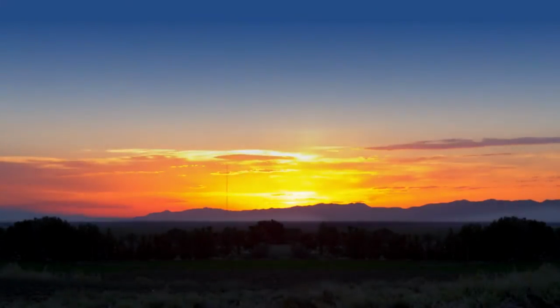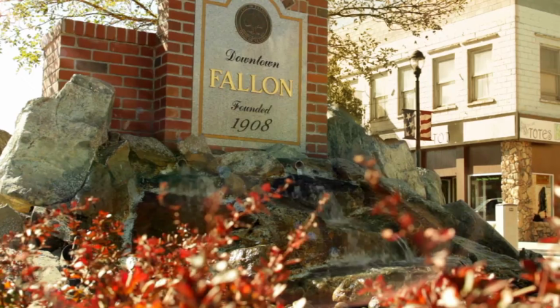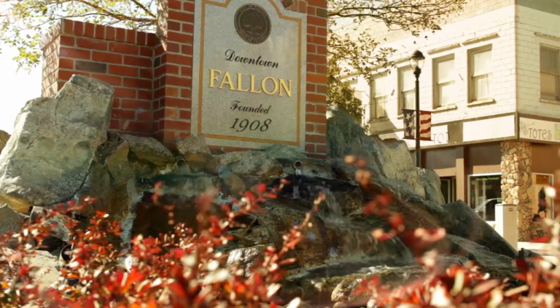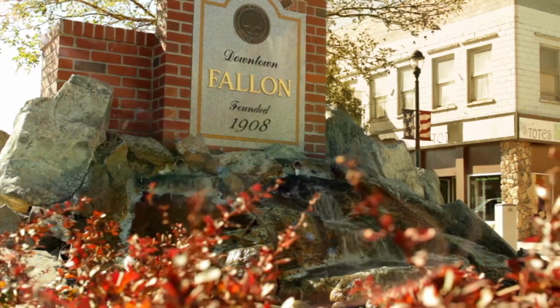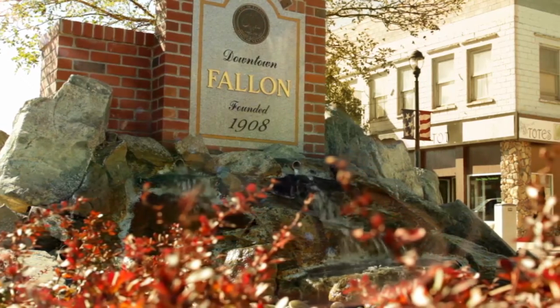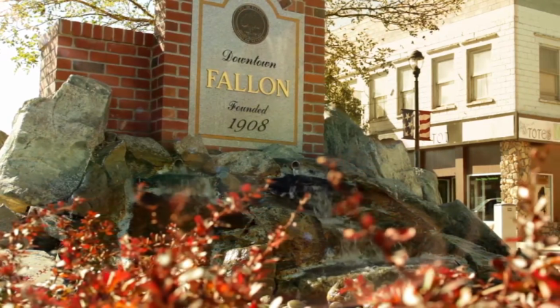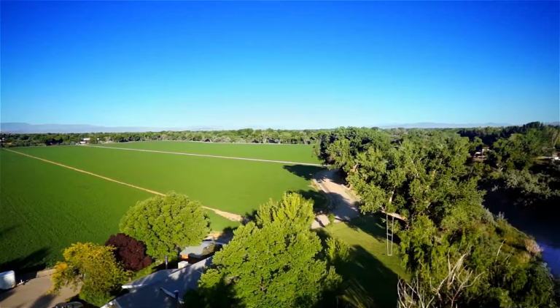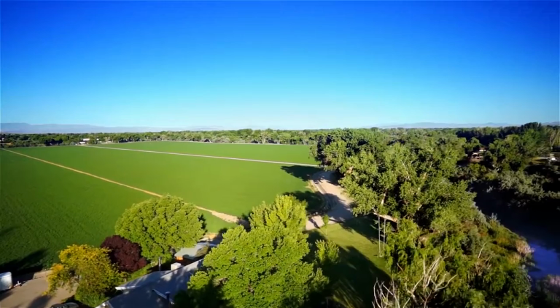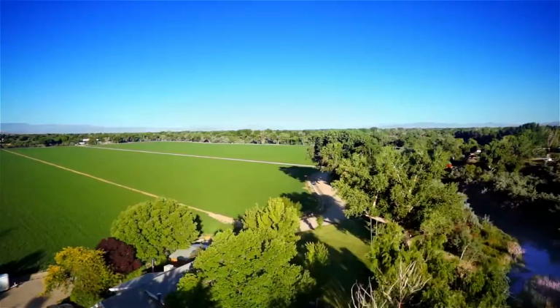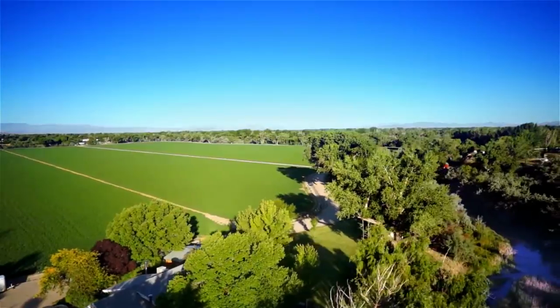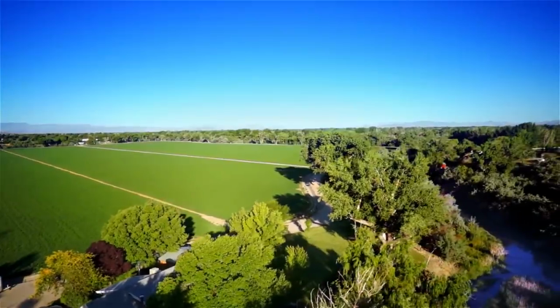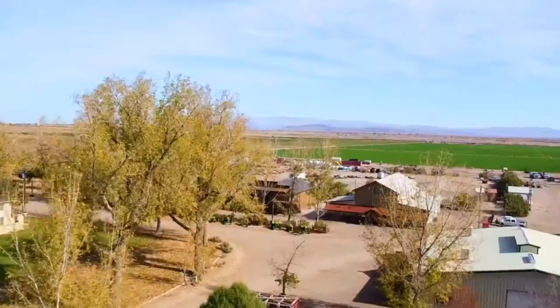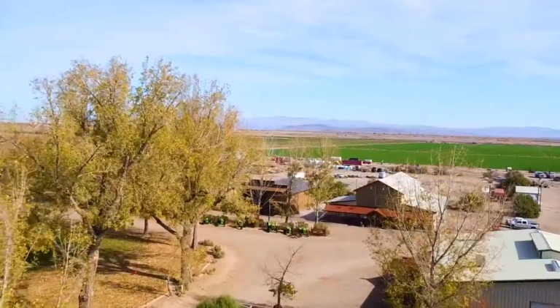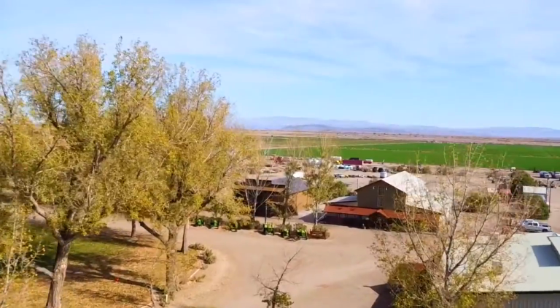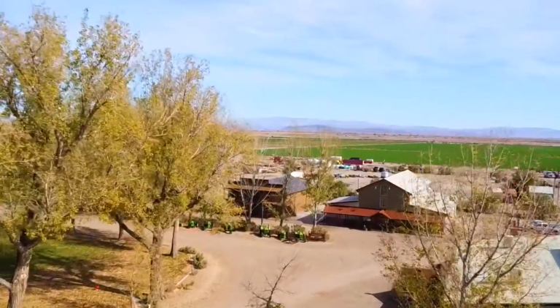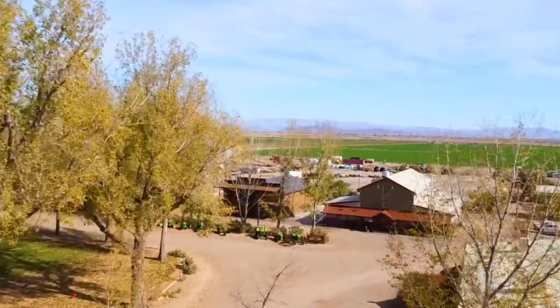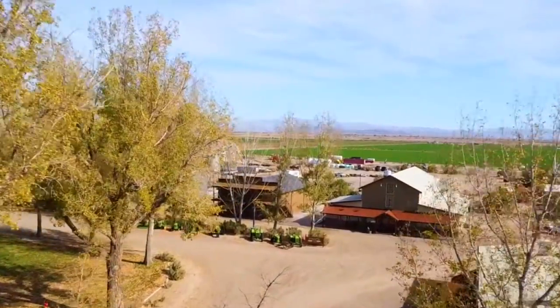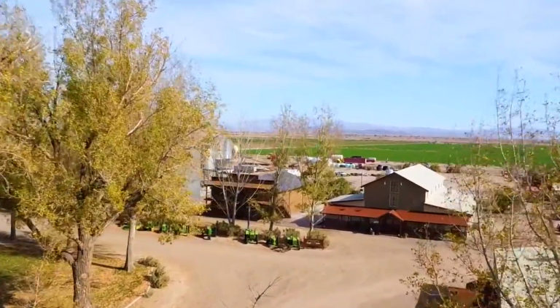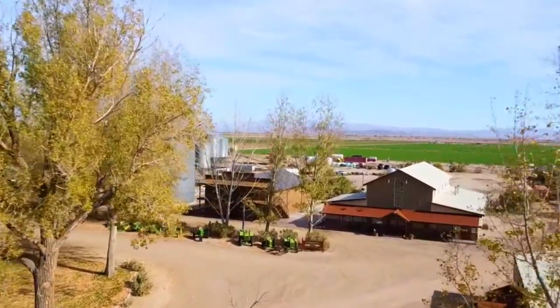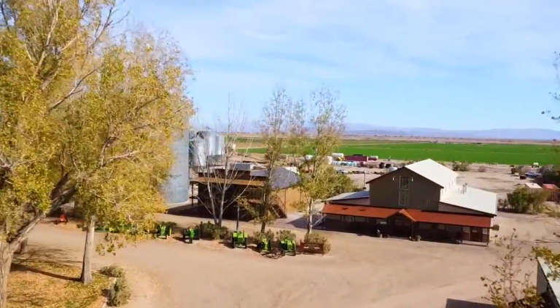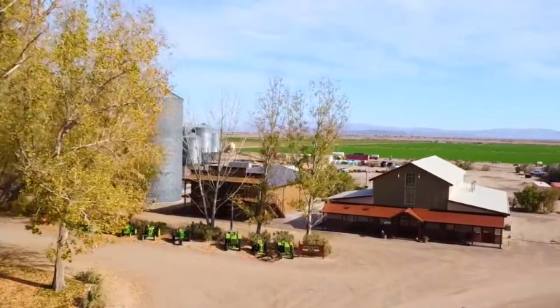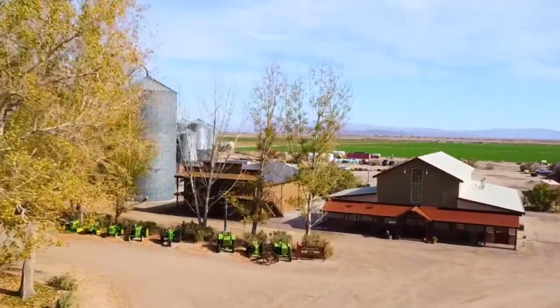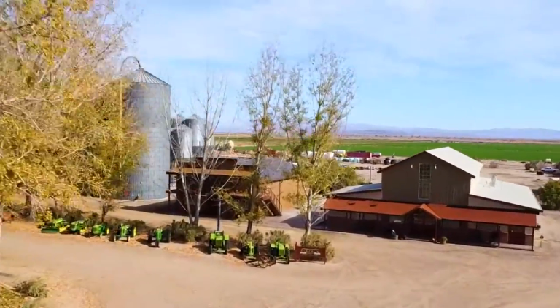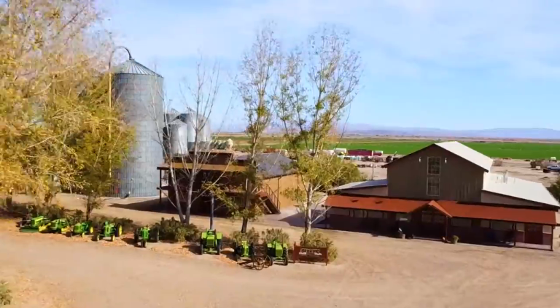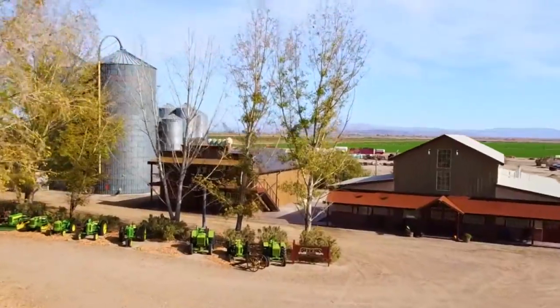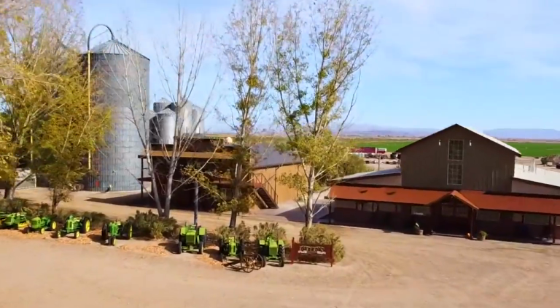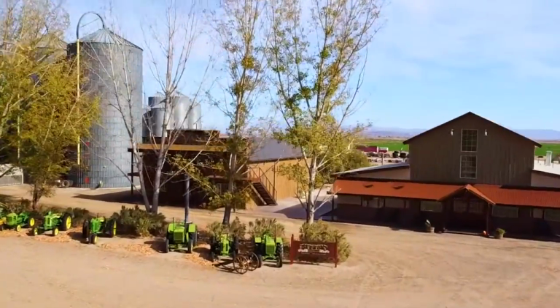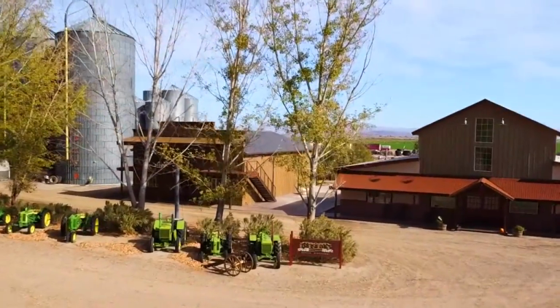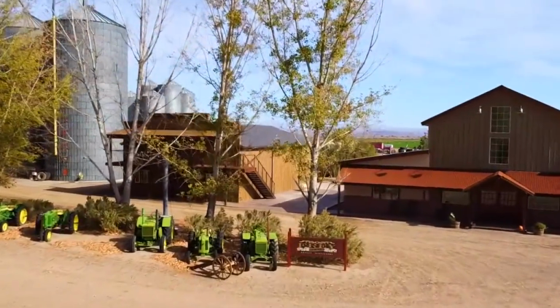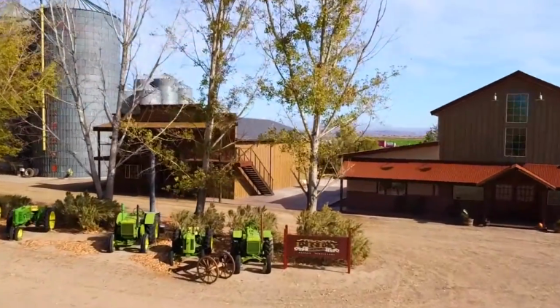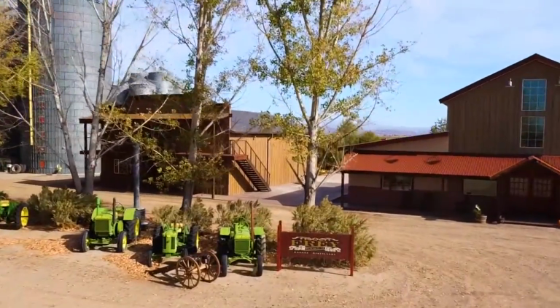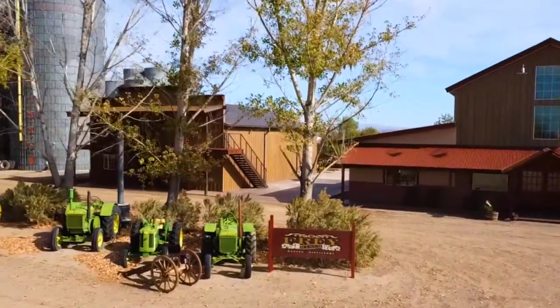Located just outside of Fallon, Nevada, in the oasis of Nevada, lies an estate distillery that produces some of the finest spirits in the country. That distillery is the Fray Ranch.